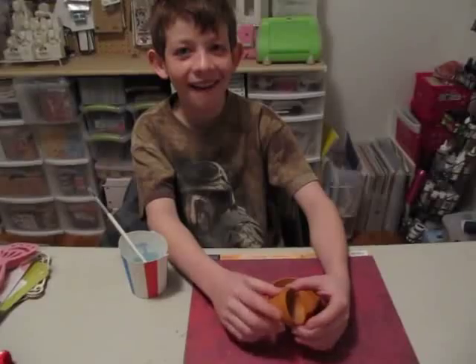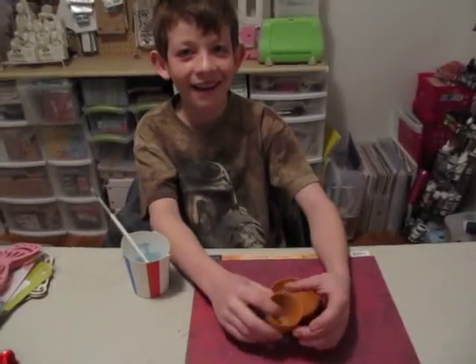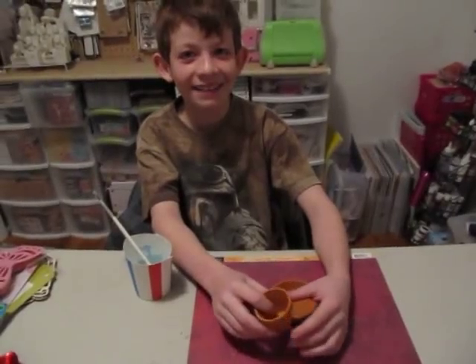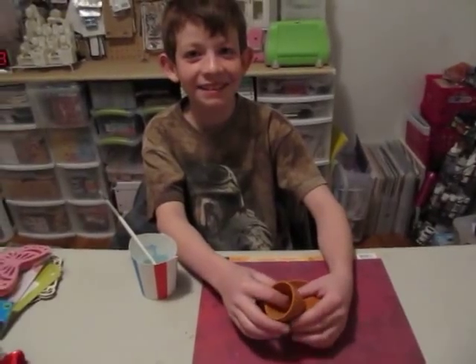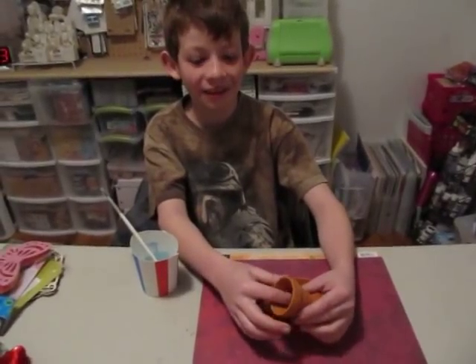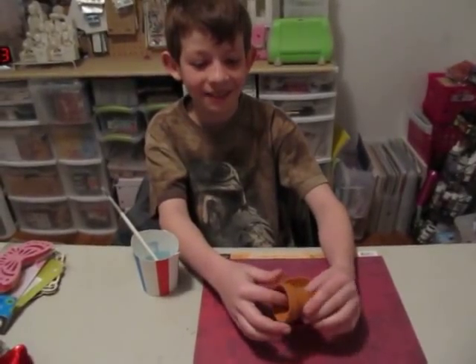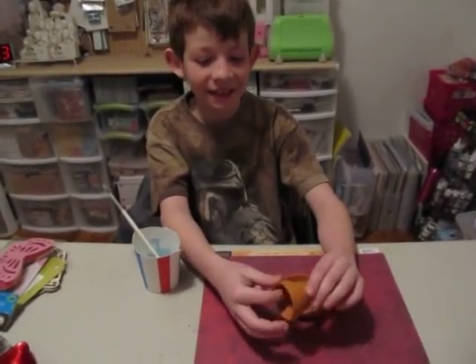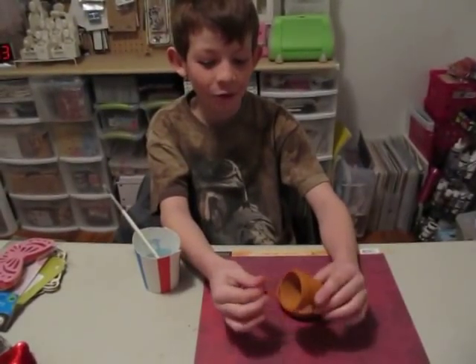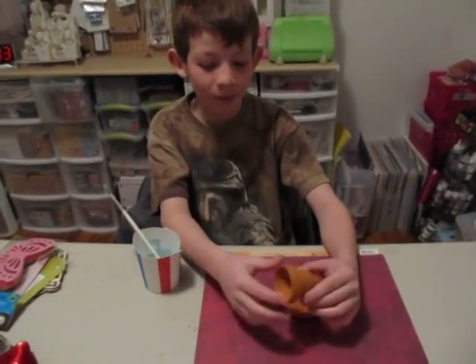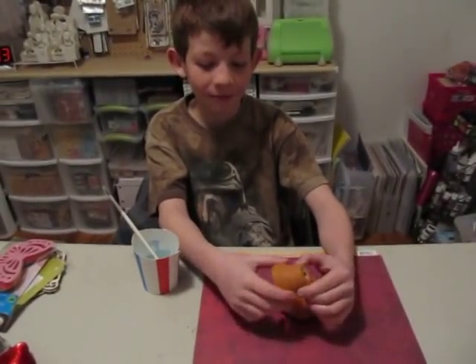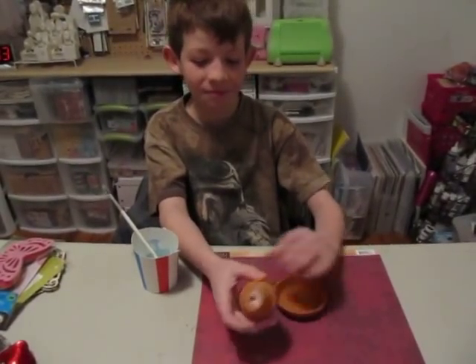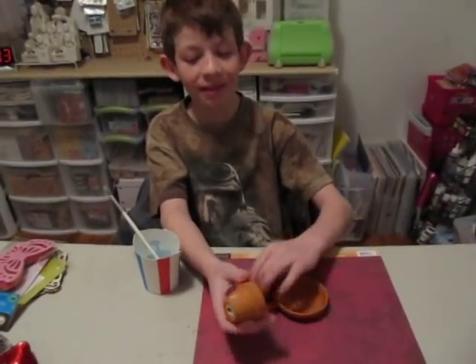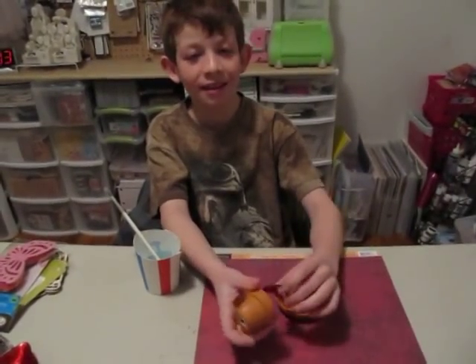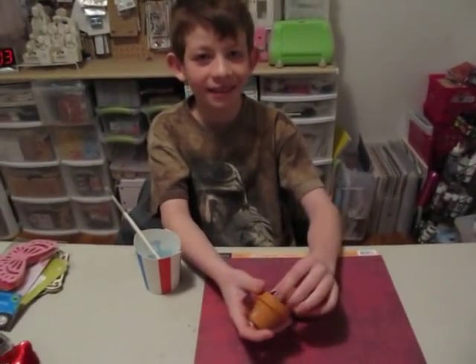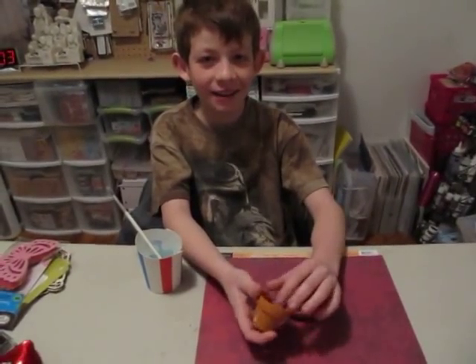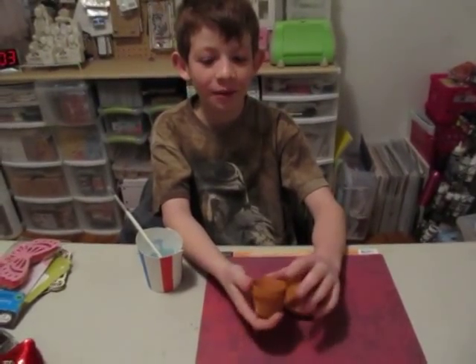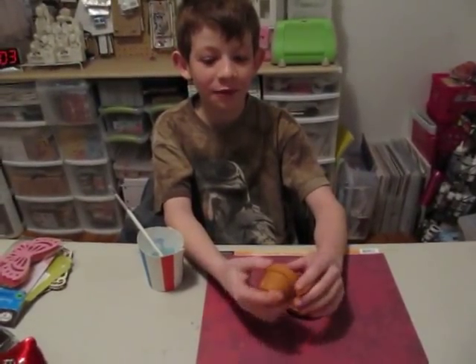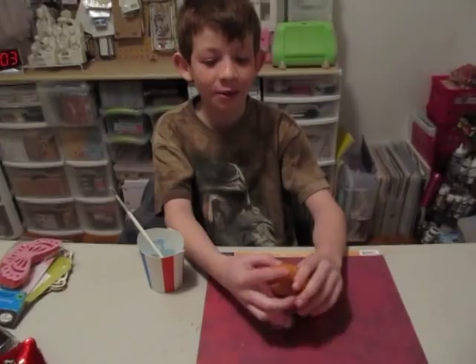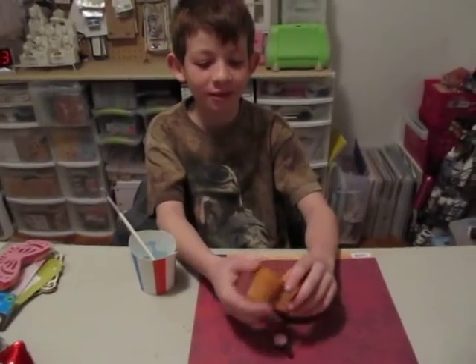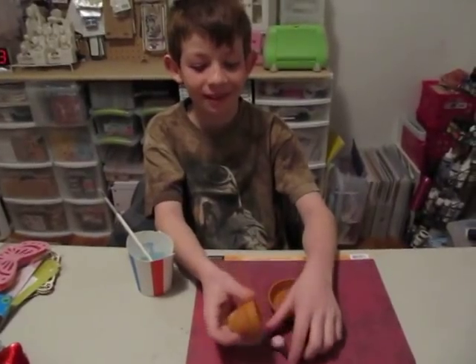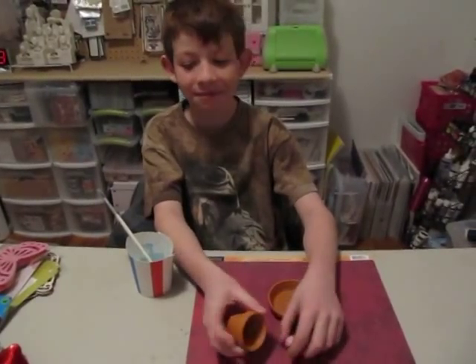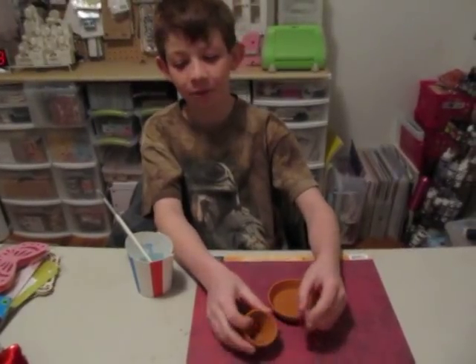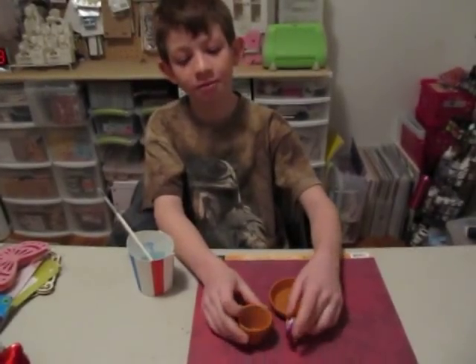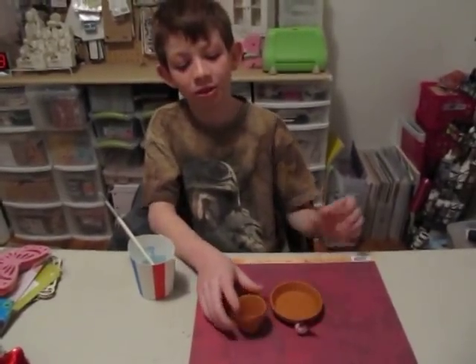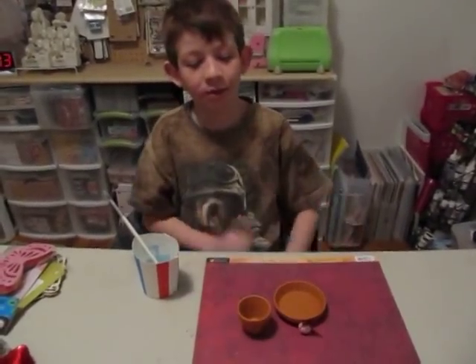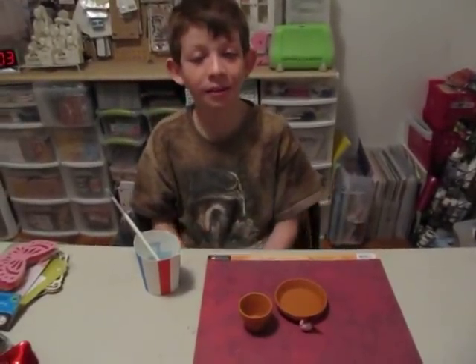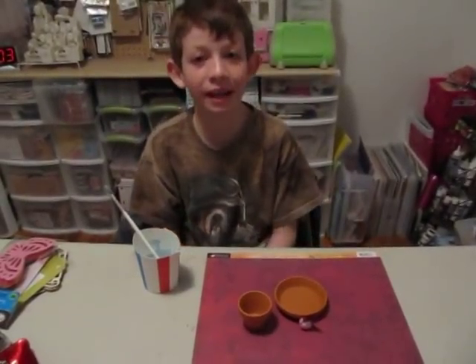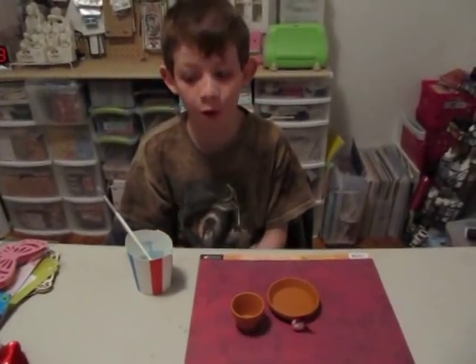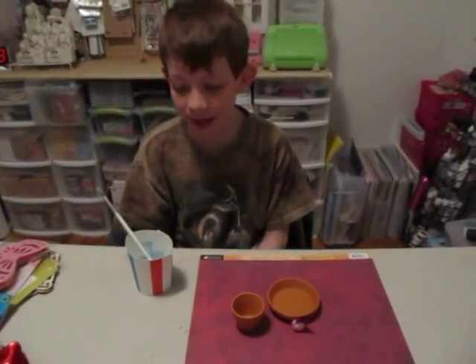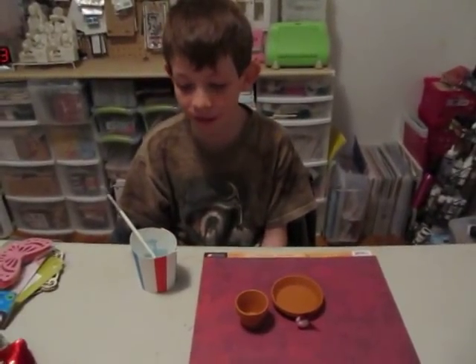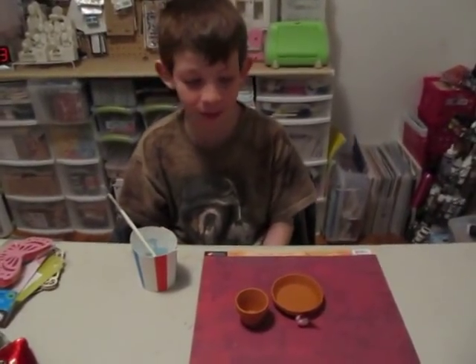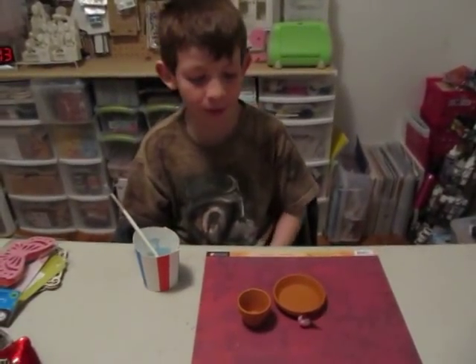Hi guys, it's Diego from Dandy's Mom's Videos. I will be showing you how to make a bird bath — a mini bird bath.